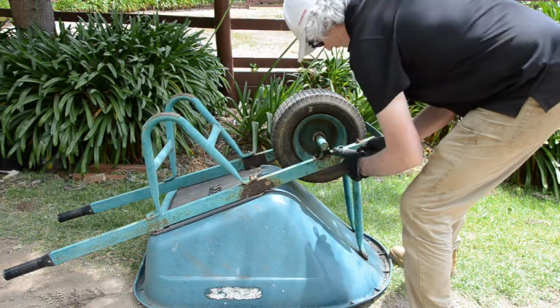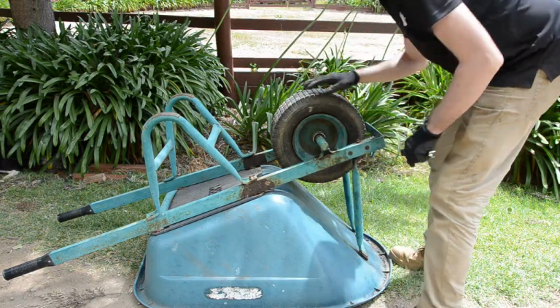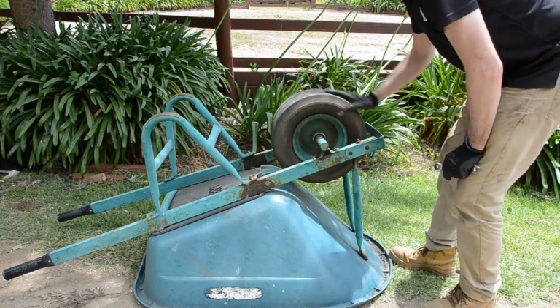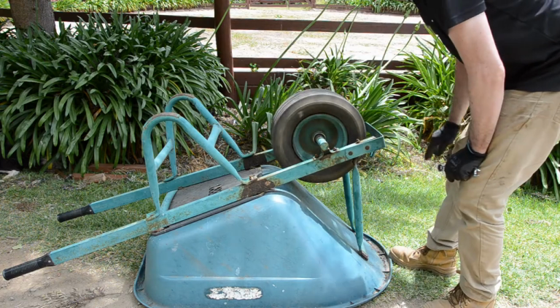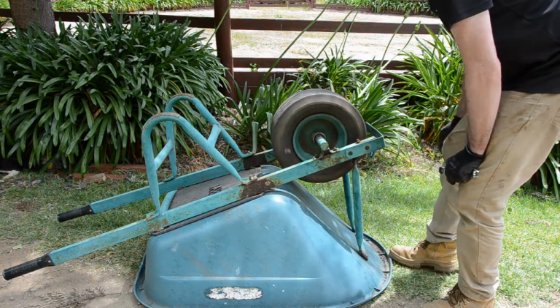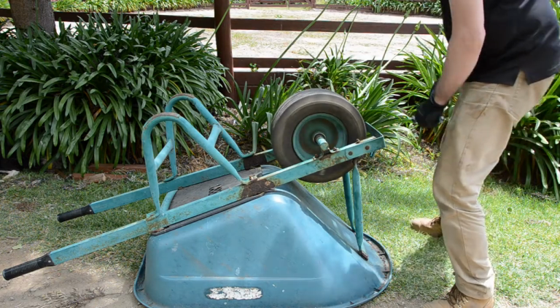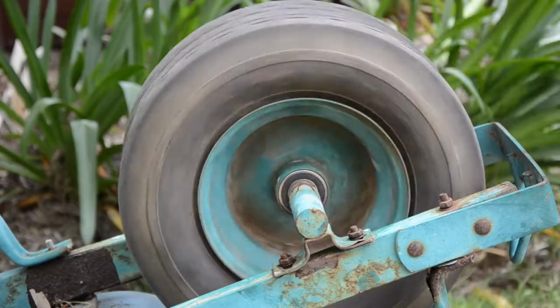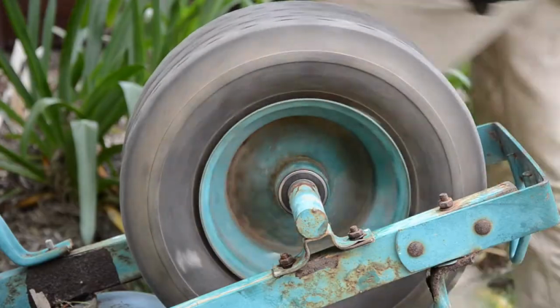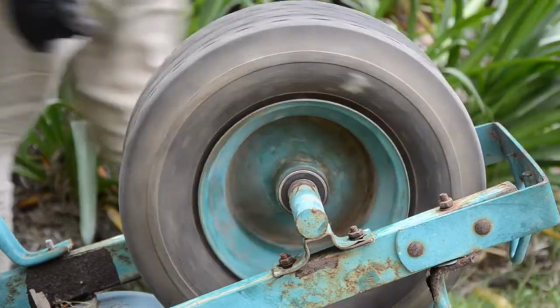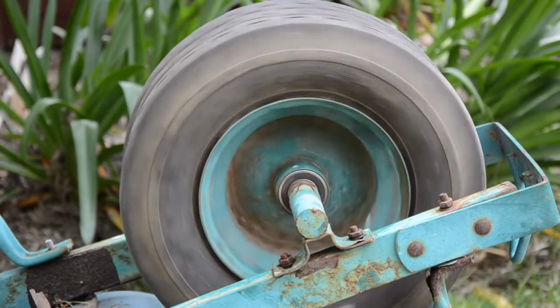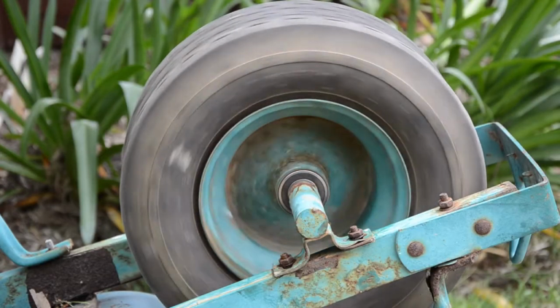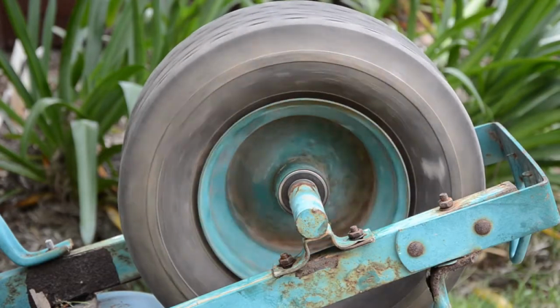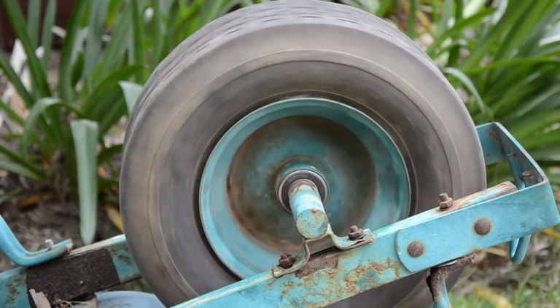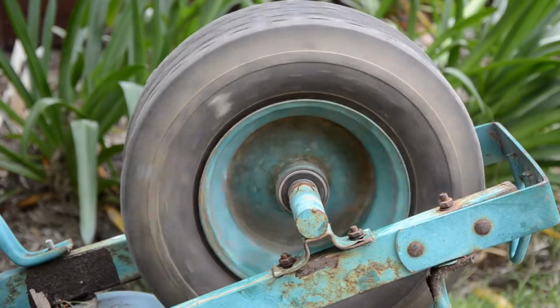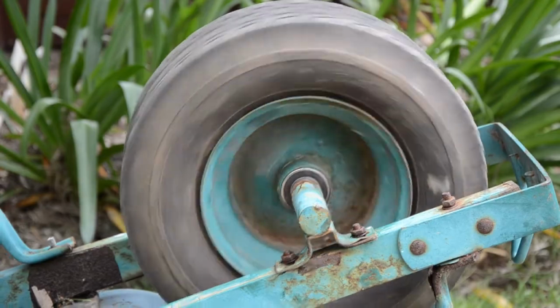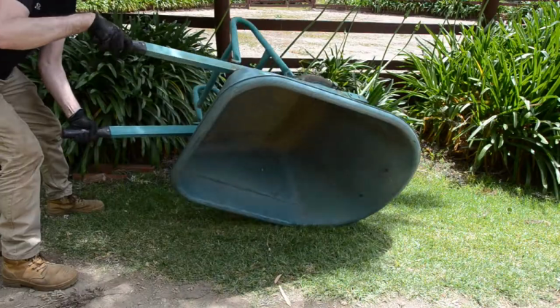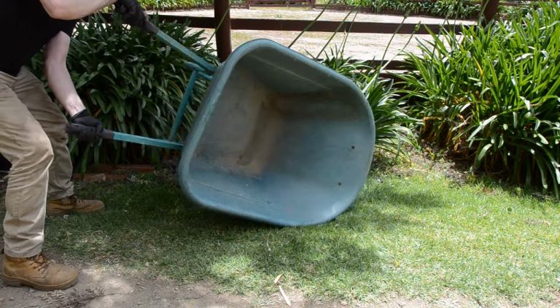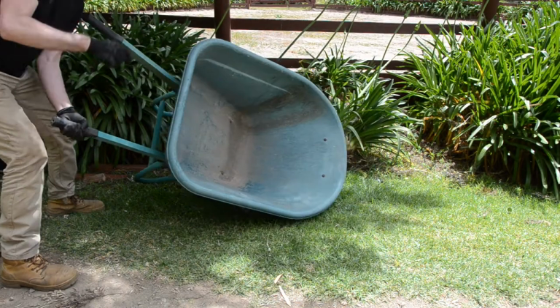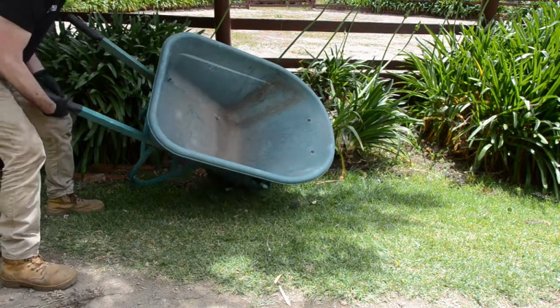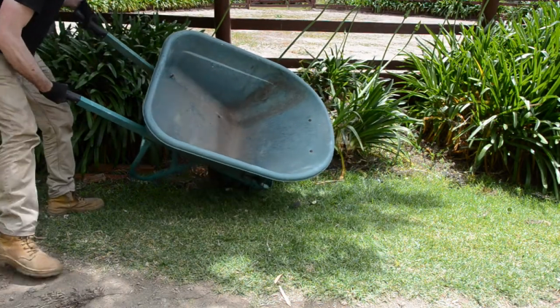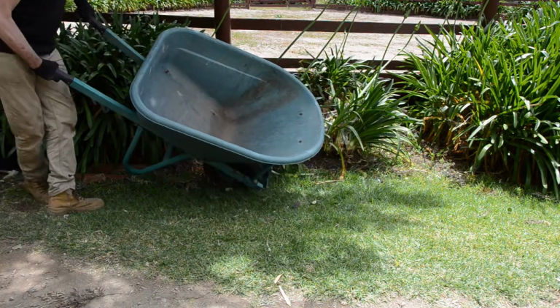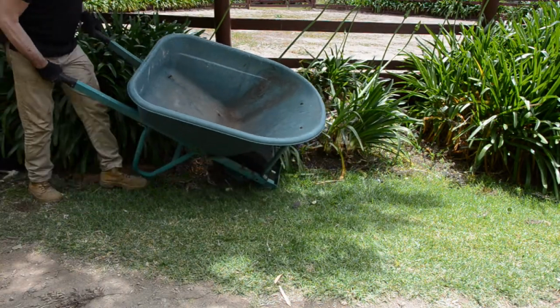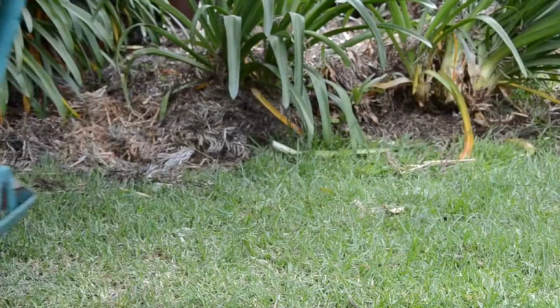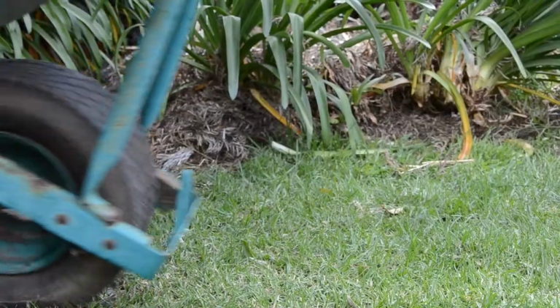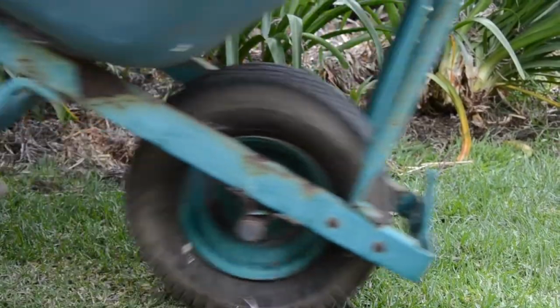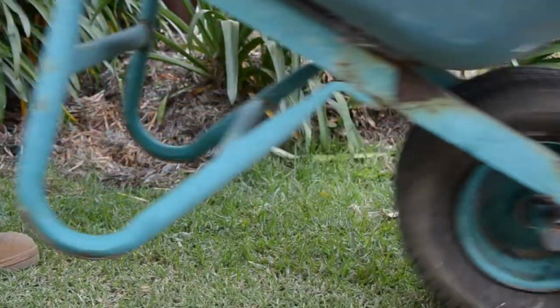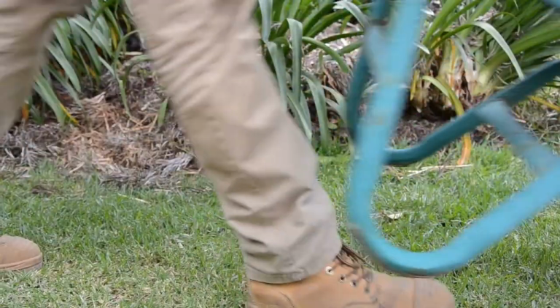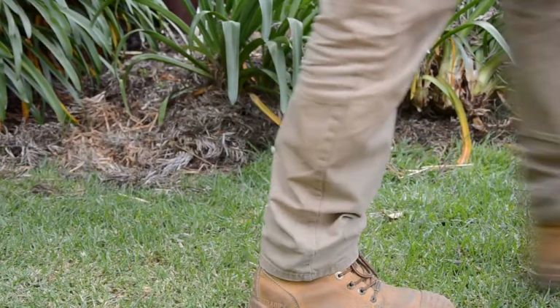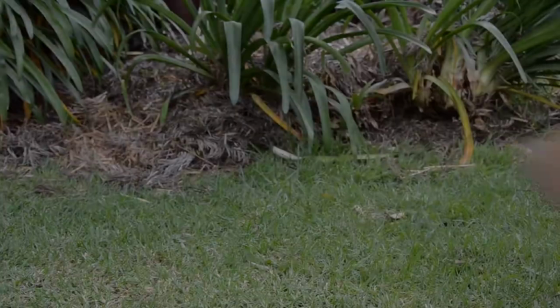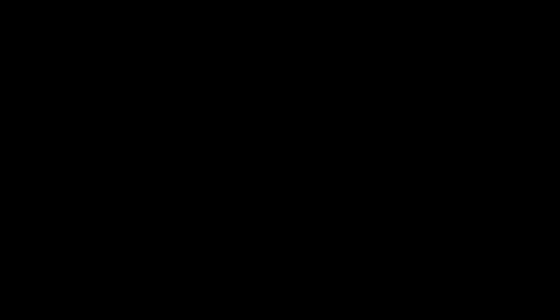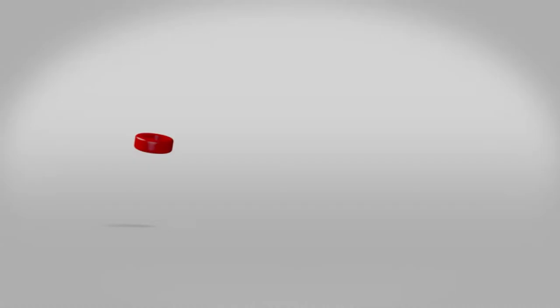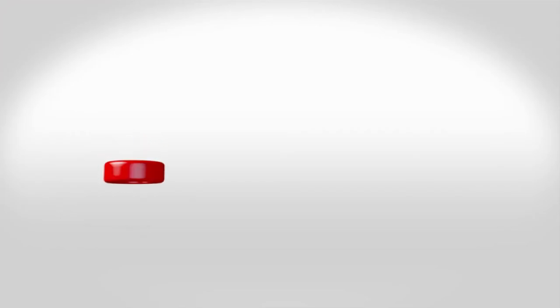Tighten the nuts firmly, then give the wheel a spin to ensure it moves freely. Congratulations, you have successfully installed Richmond's Precision ball bearings, making your old wheelbarrow new again. Thanks for watching.